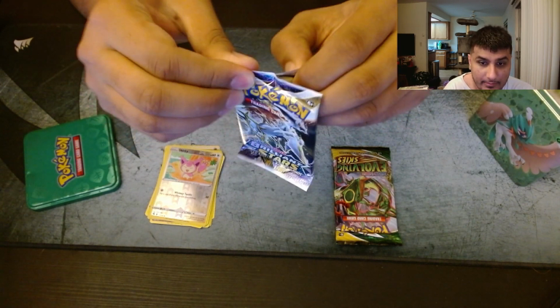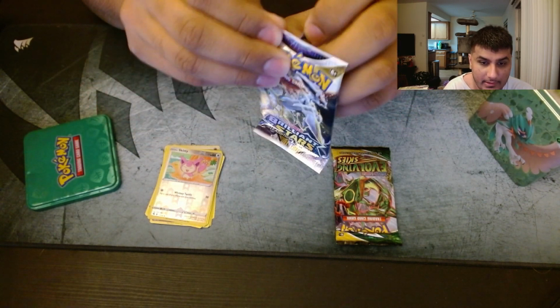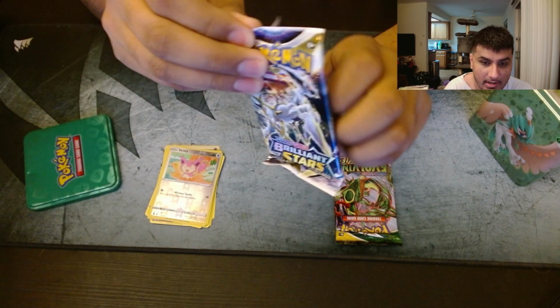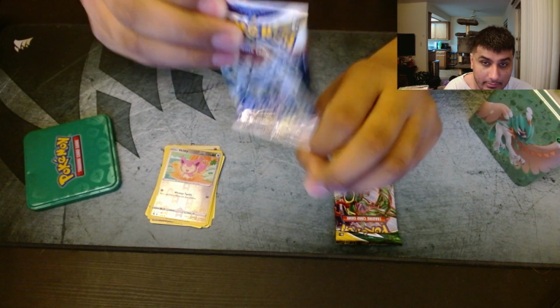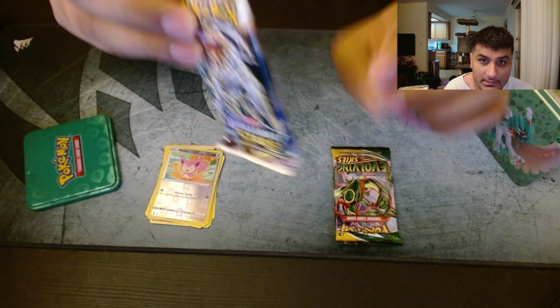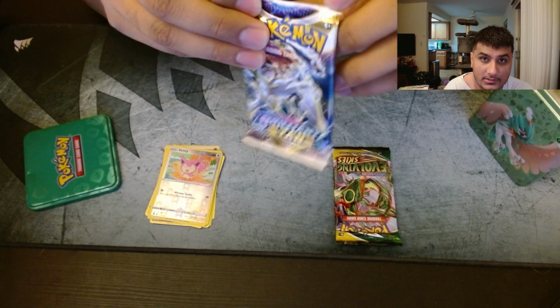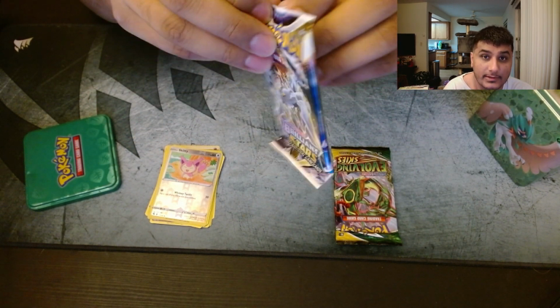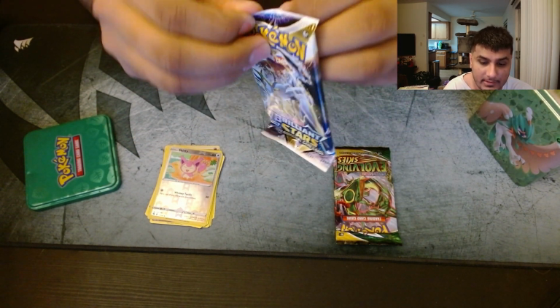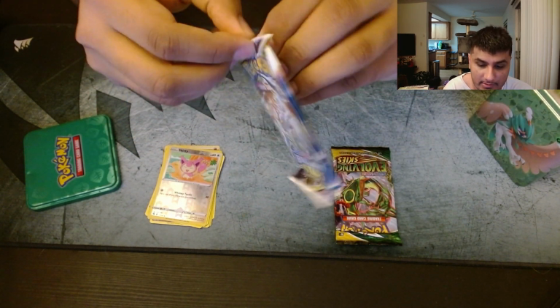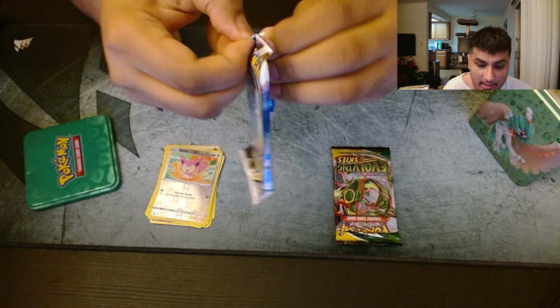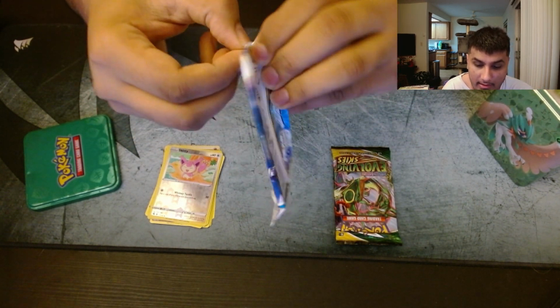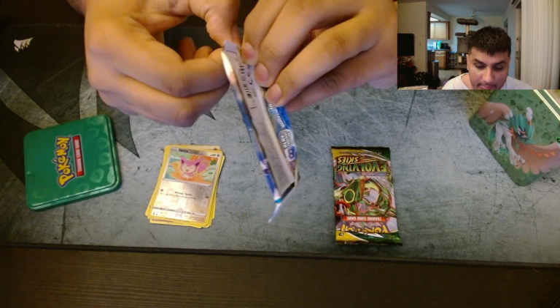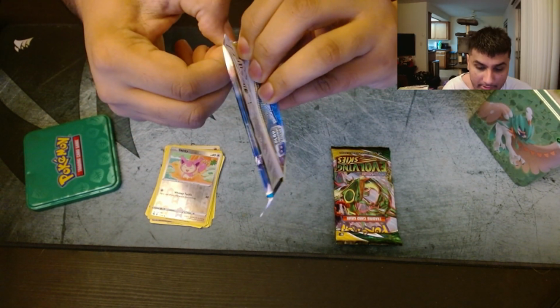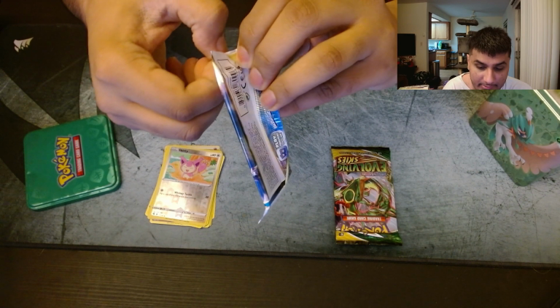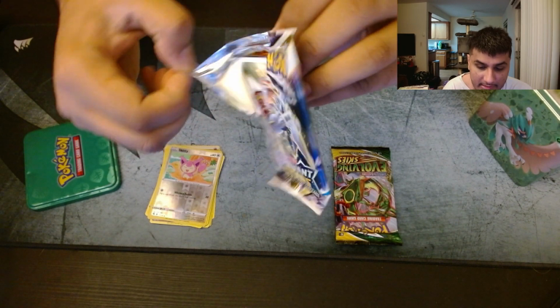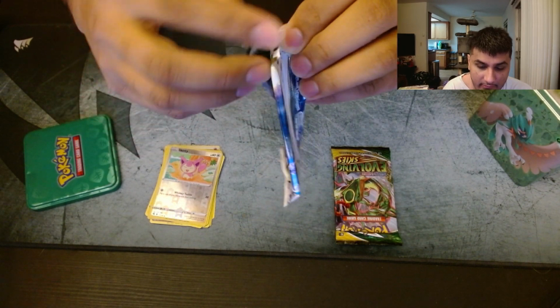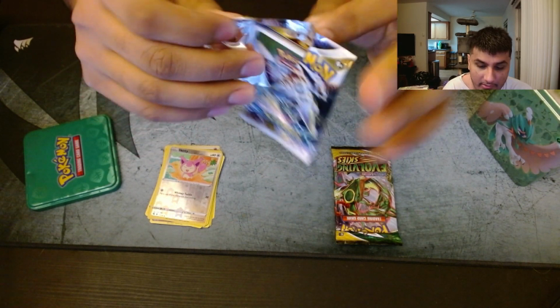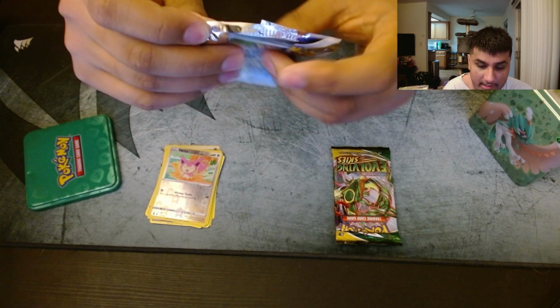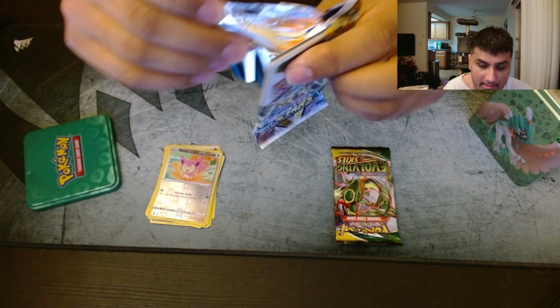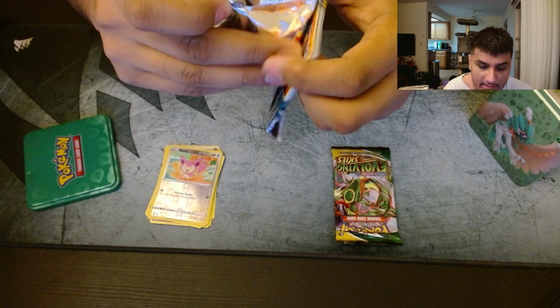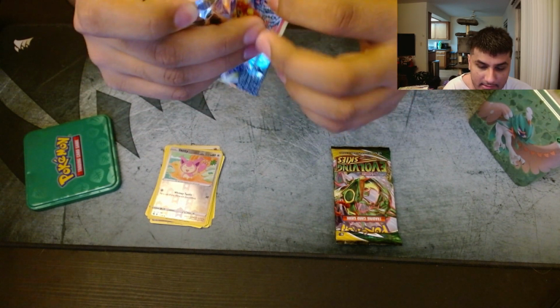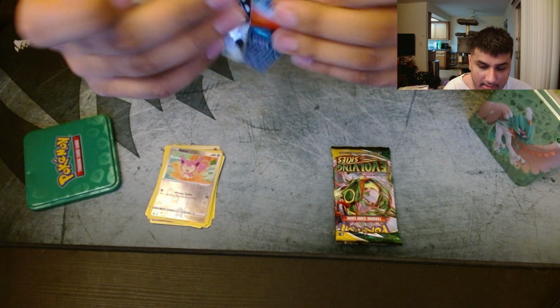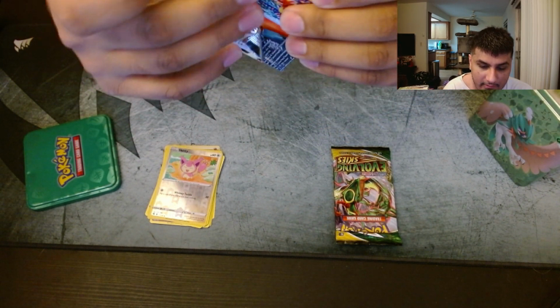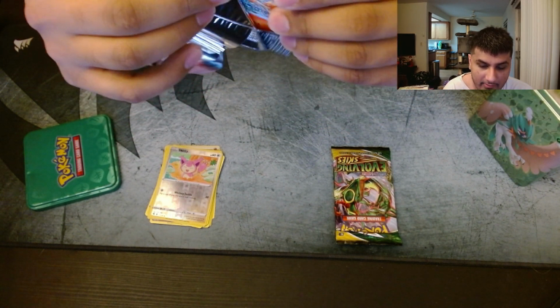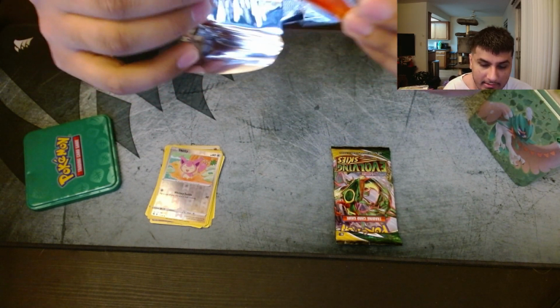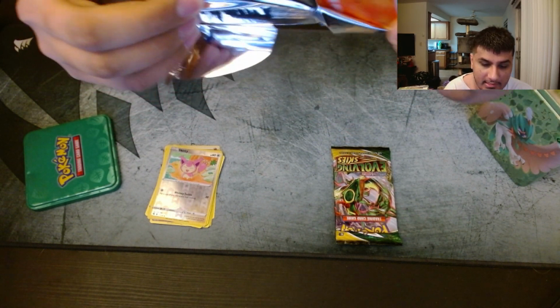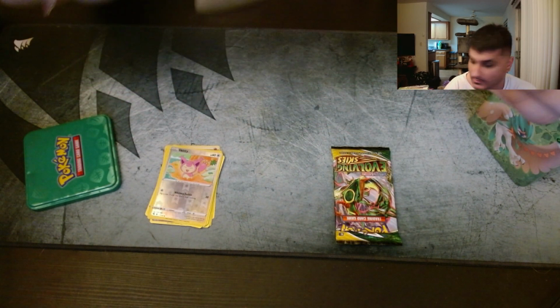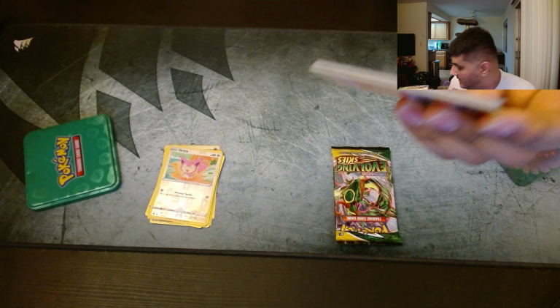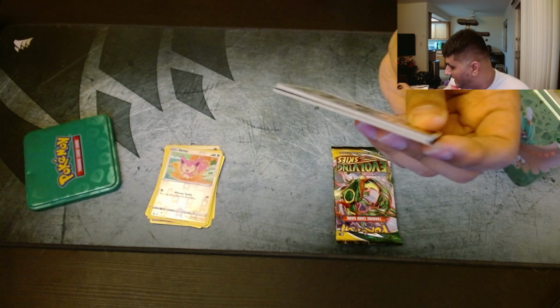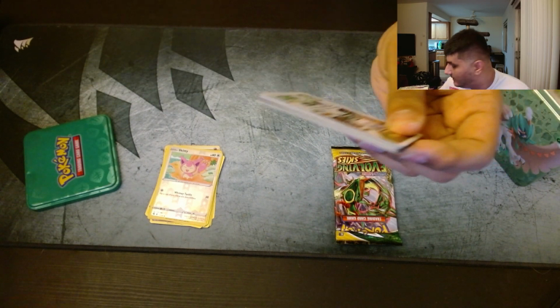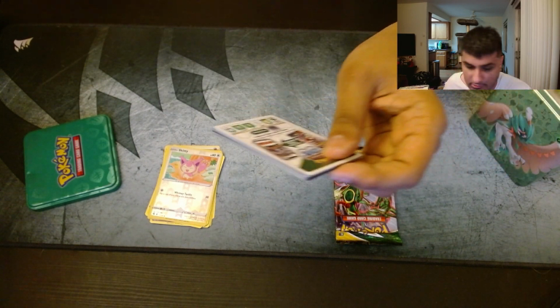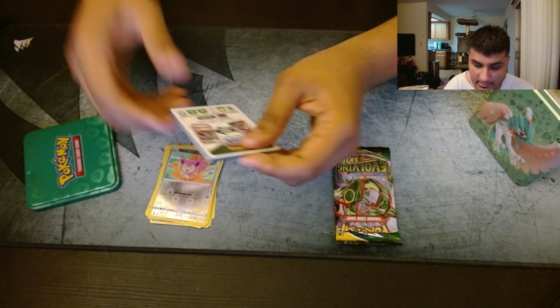Let's try Brilliant Stars. Hopefully we'll get something on this one. It'd be pretty depressing if we don't get any hits after buying these tins — that would be super depressing.